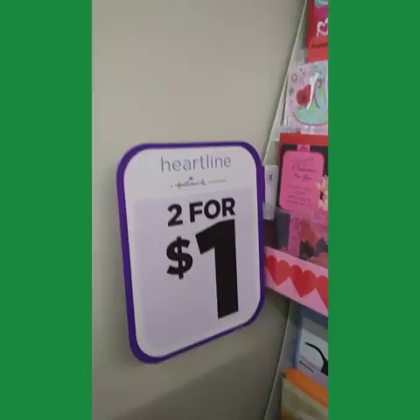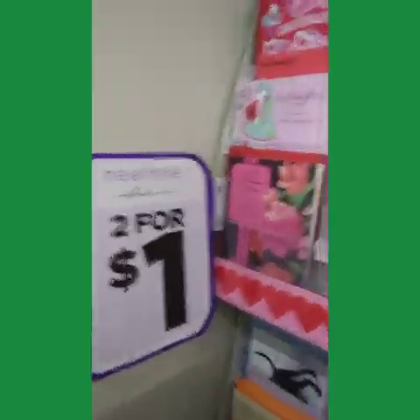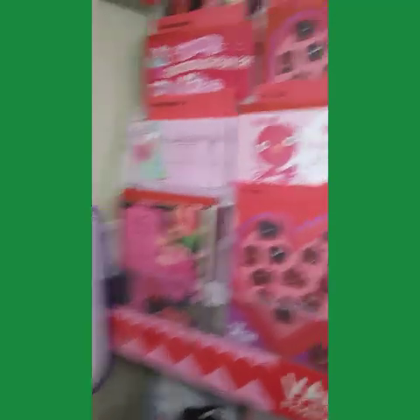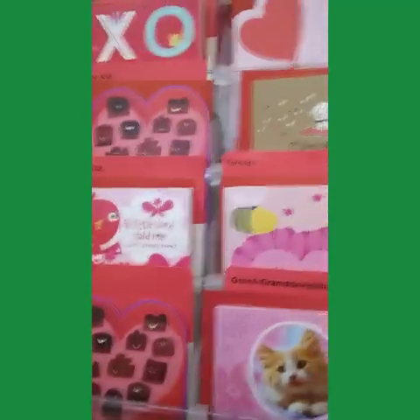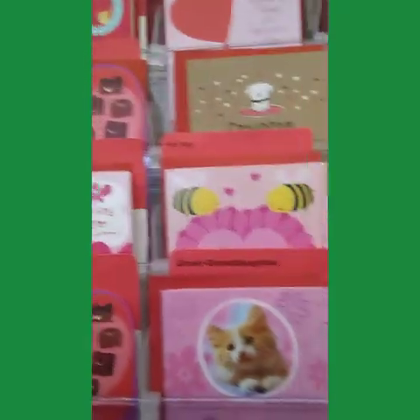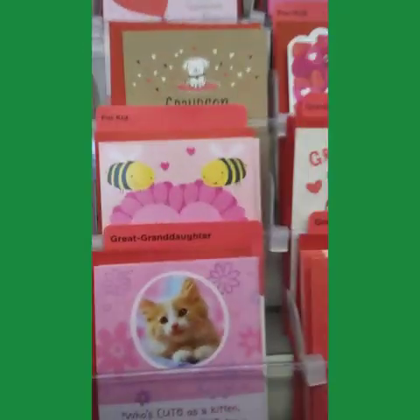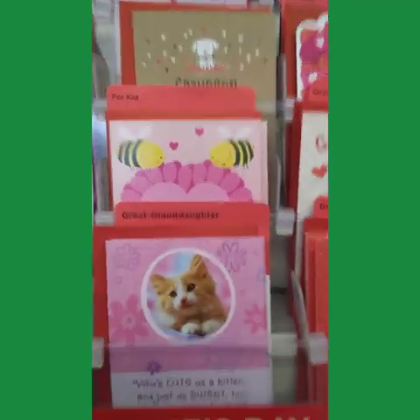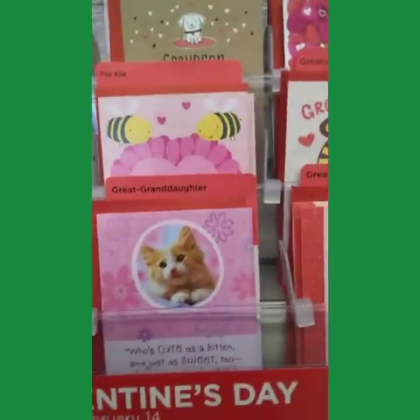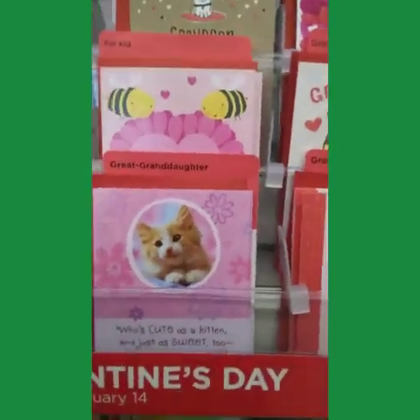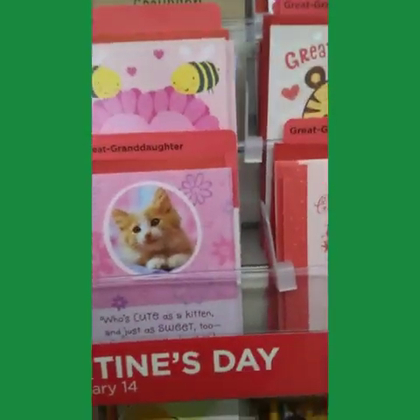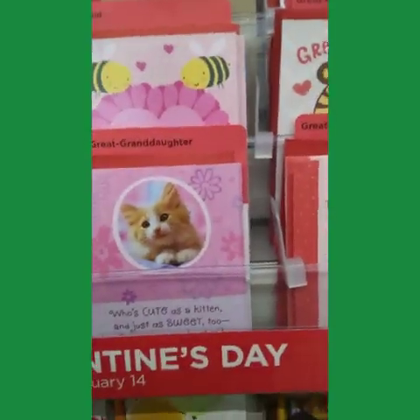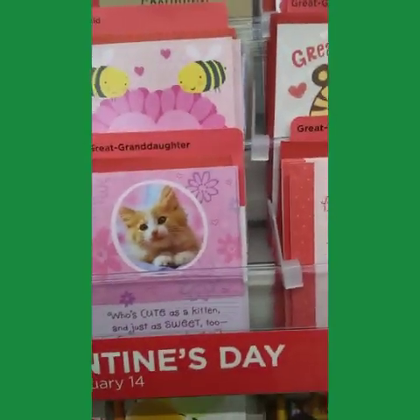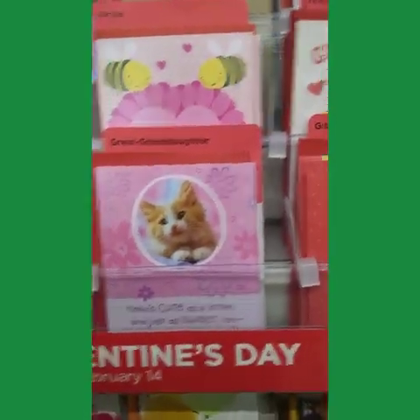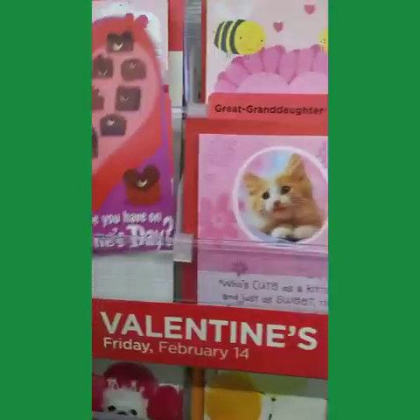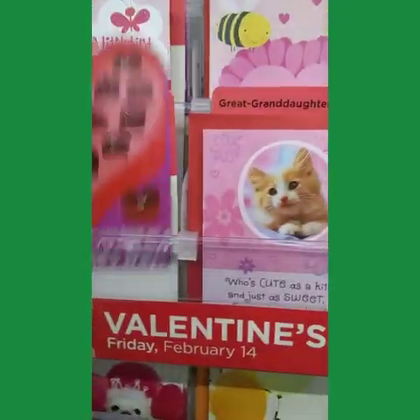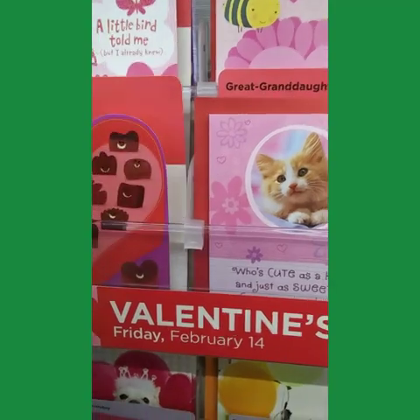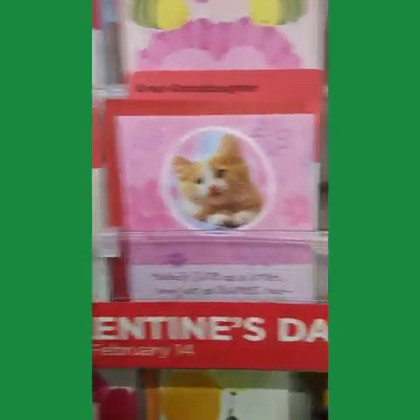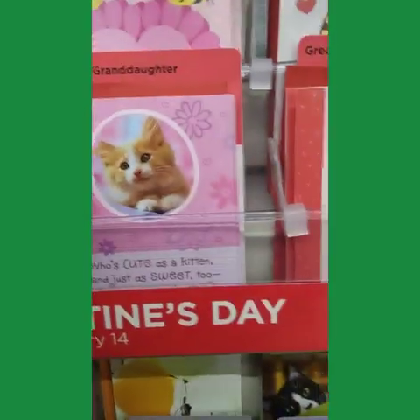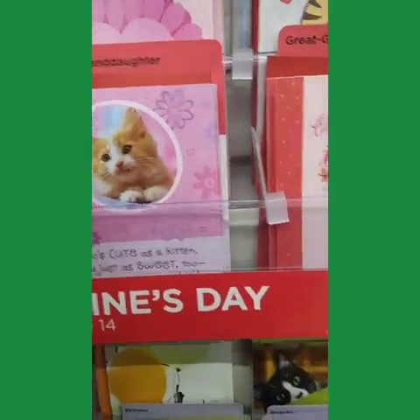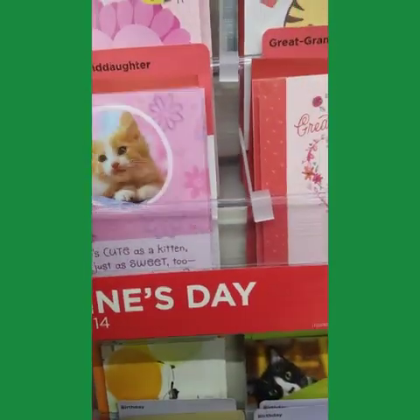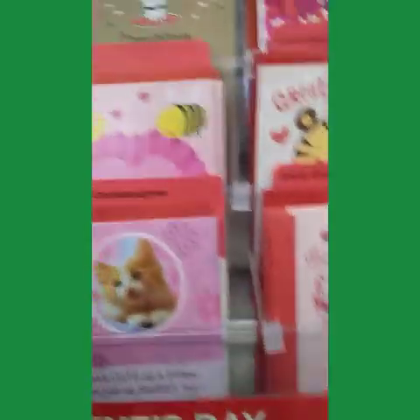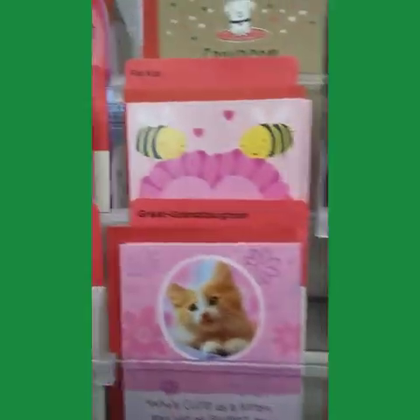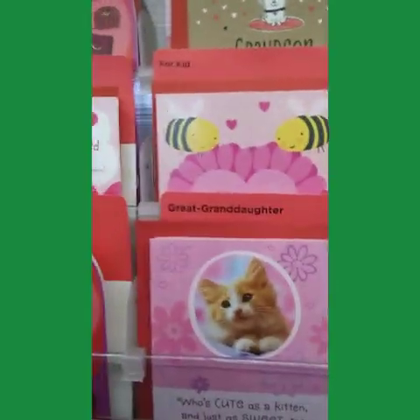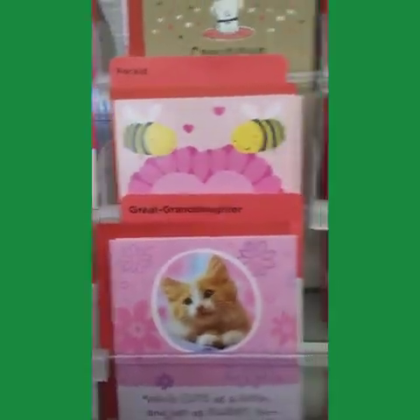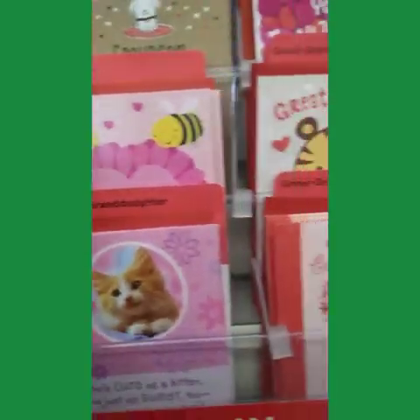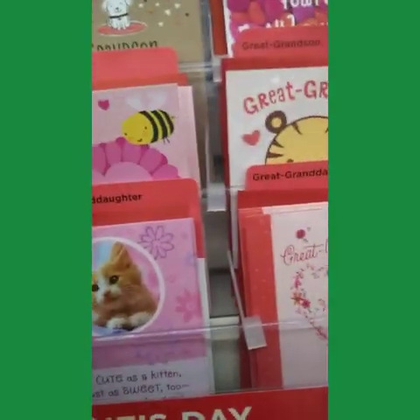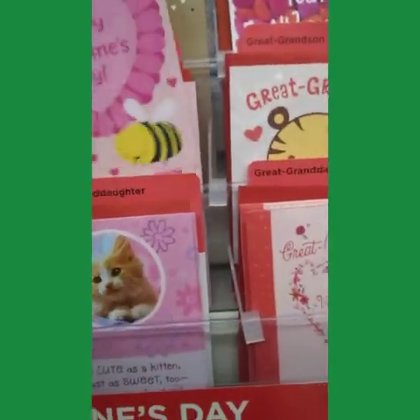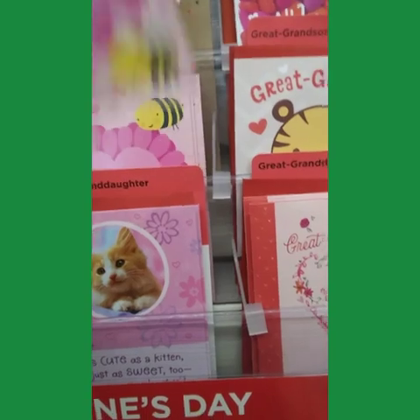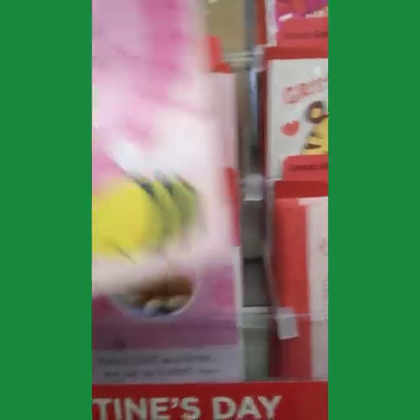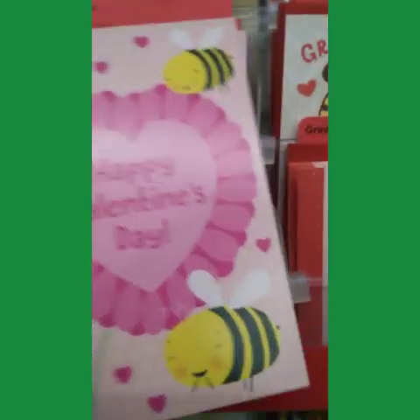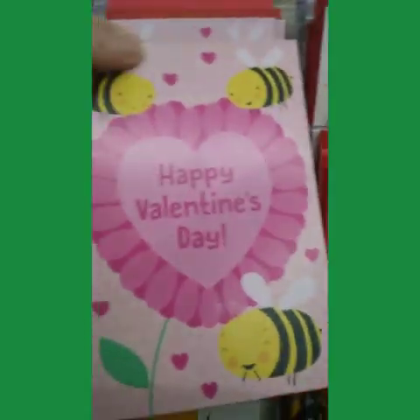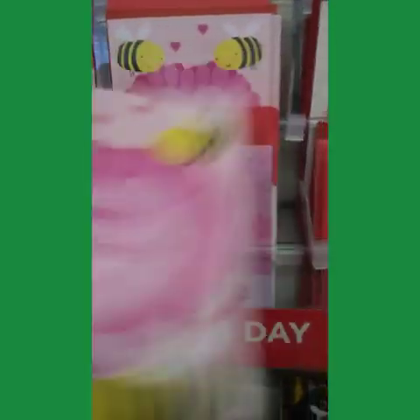Two for a dollar for a Valentine's Day card. I'm going to pick out a couple. Here we go, alright.